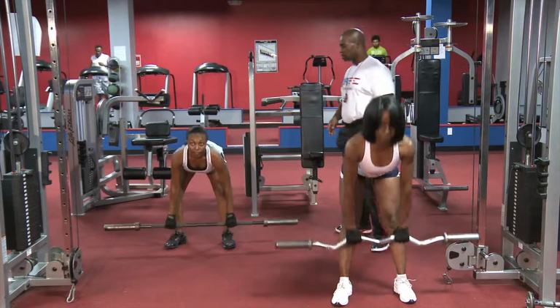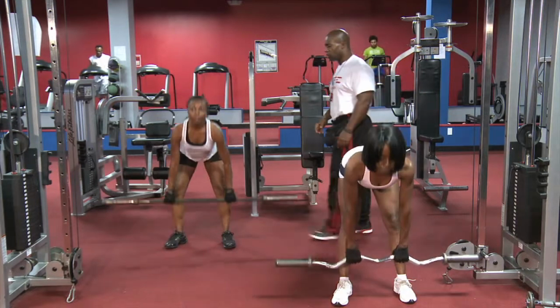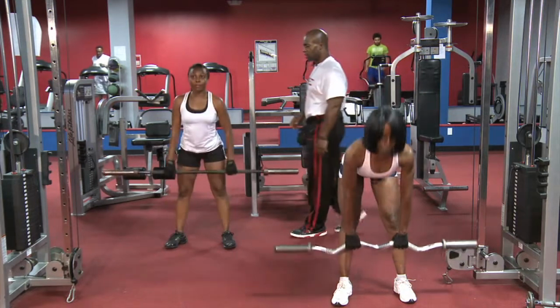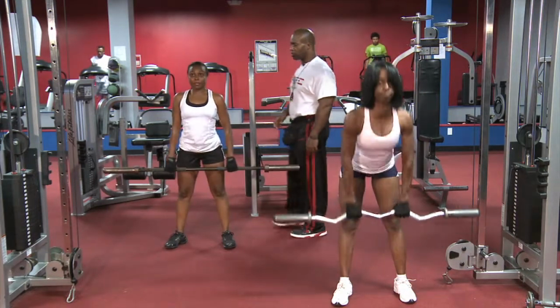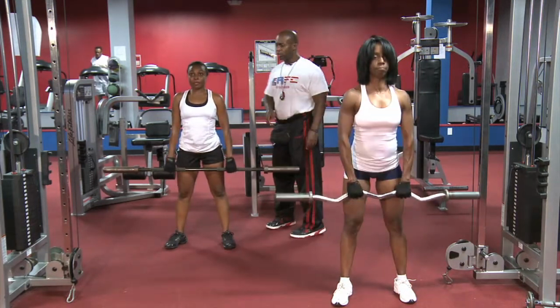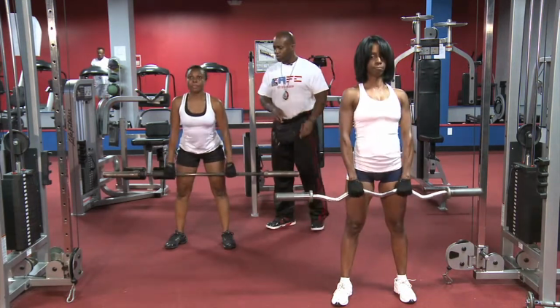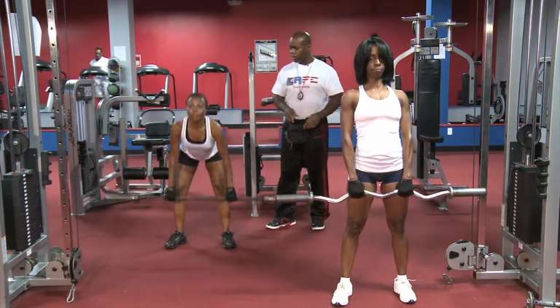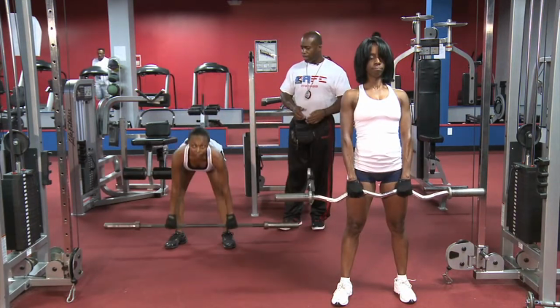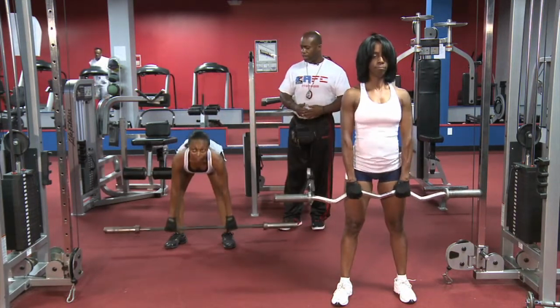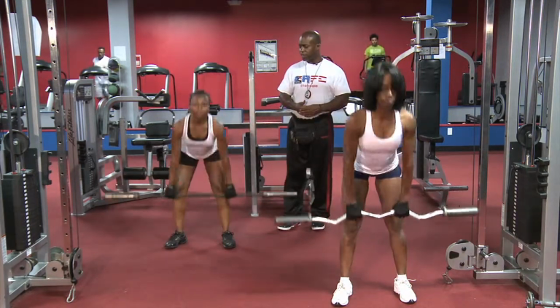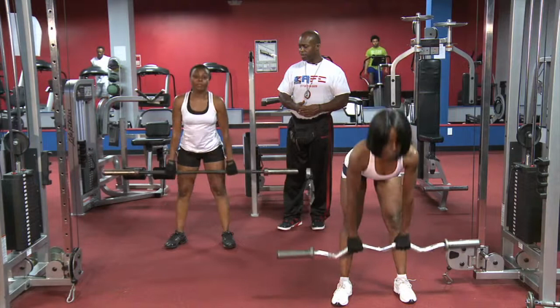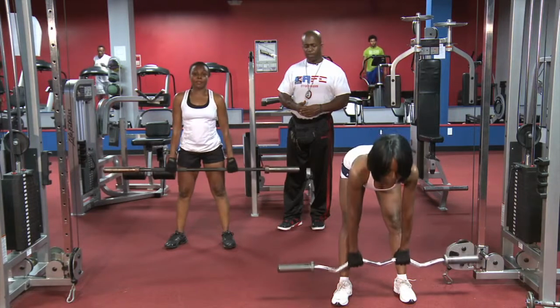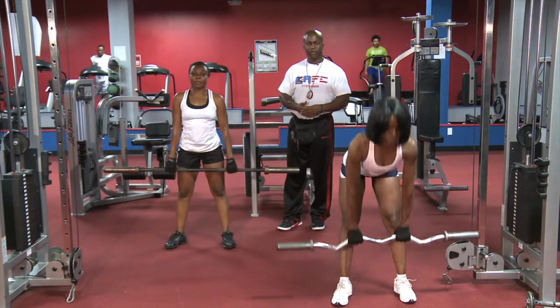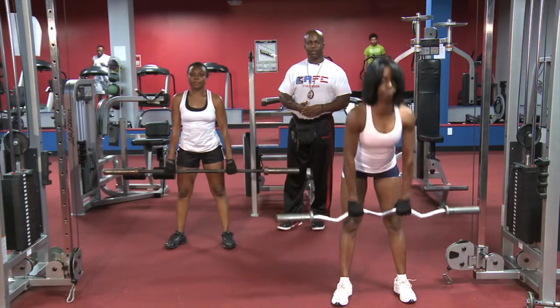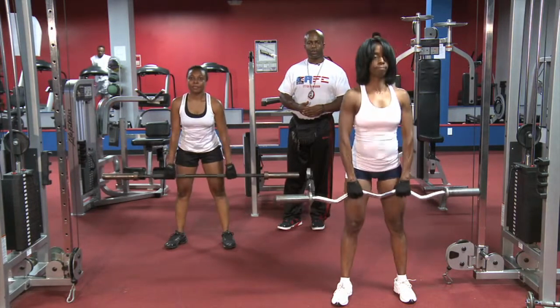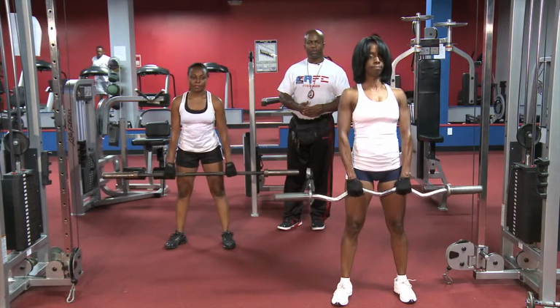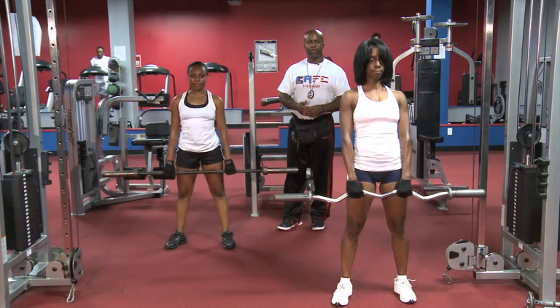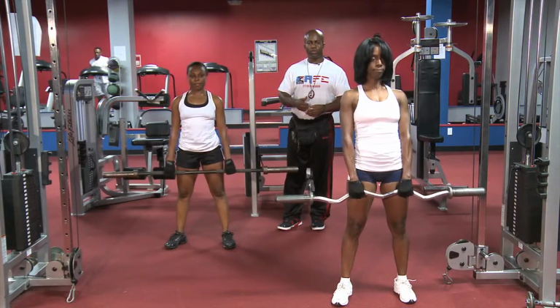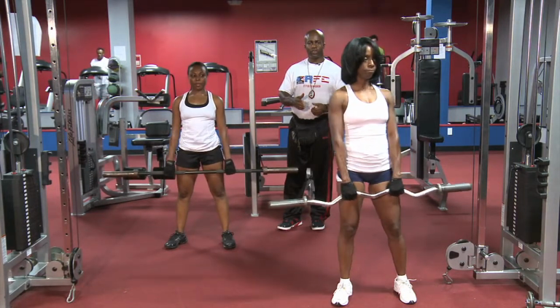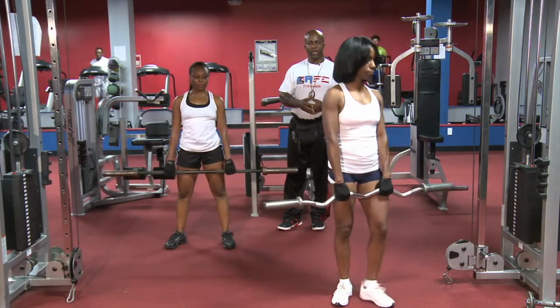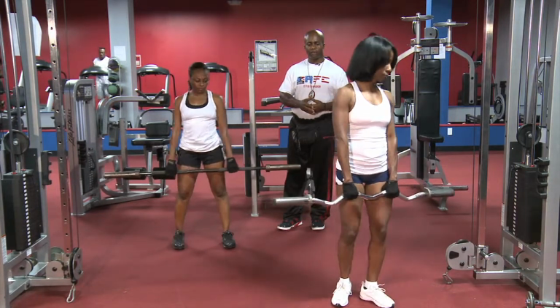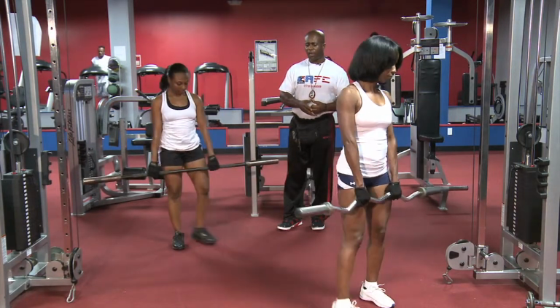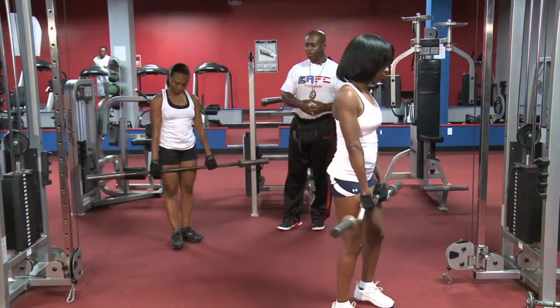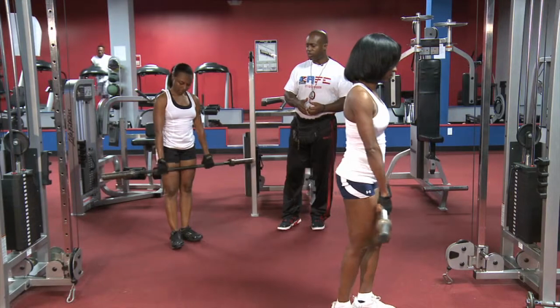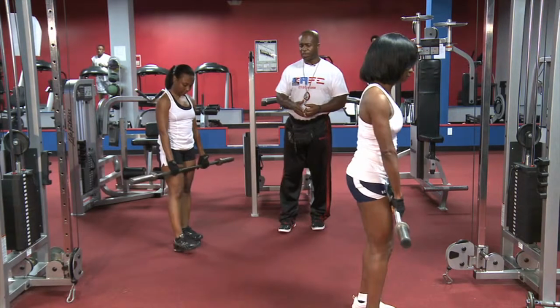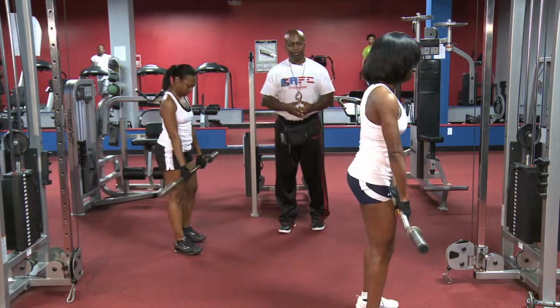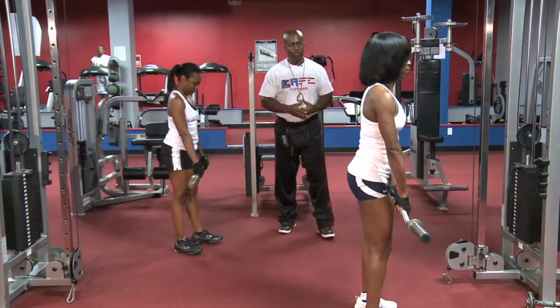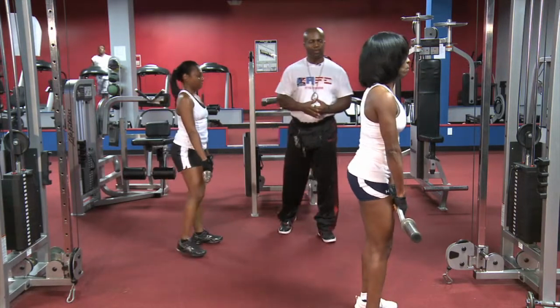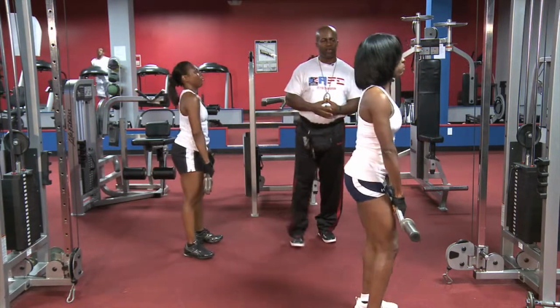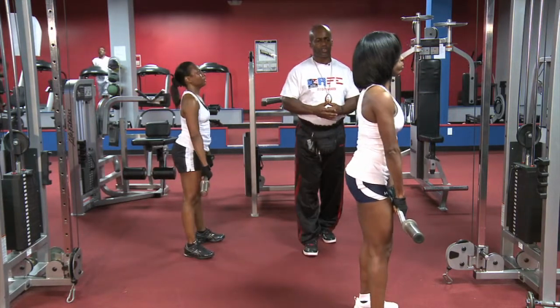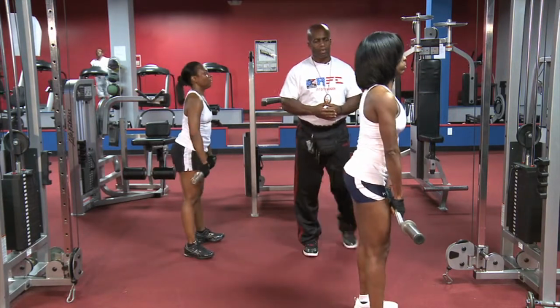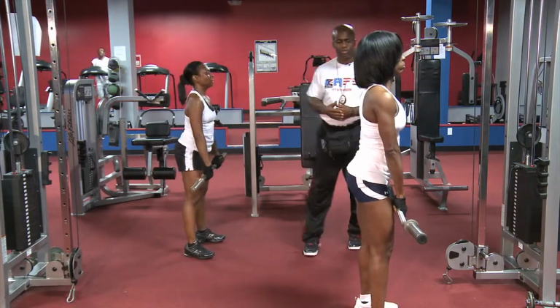Just keep going, and that's good. Now we're going to turn to the side and demonstrate the same movement, the same action, the same muscle group.